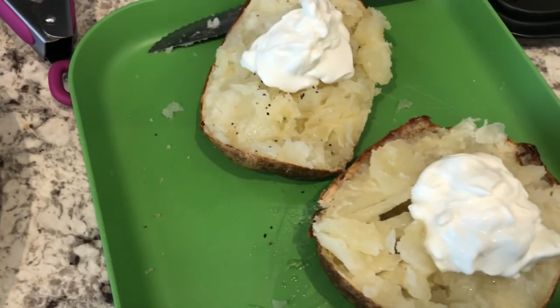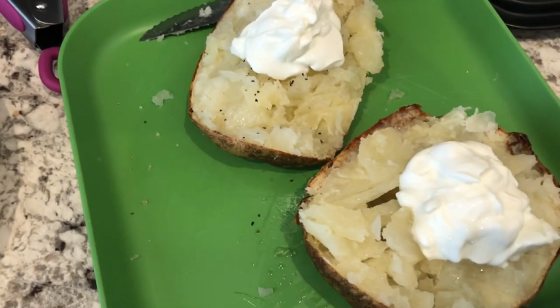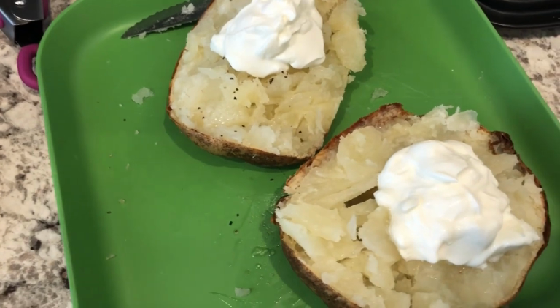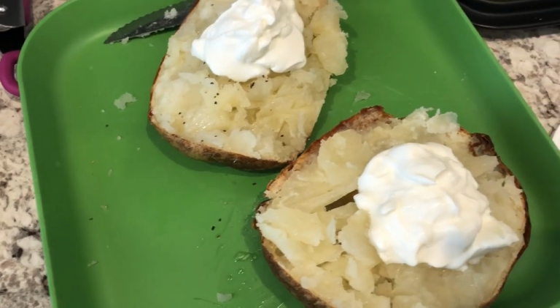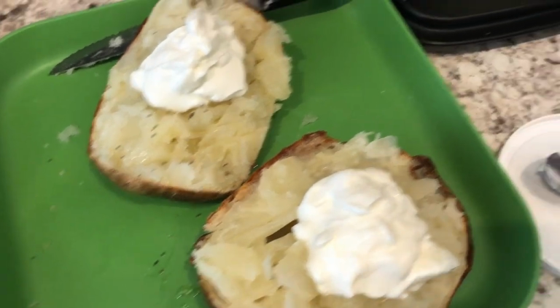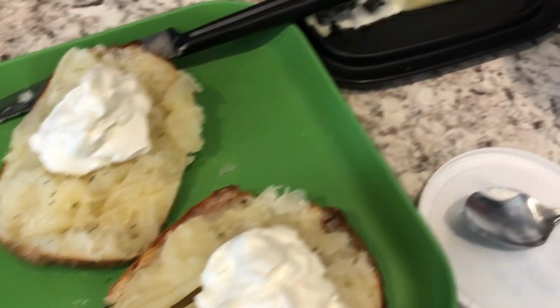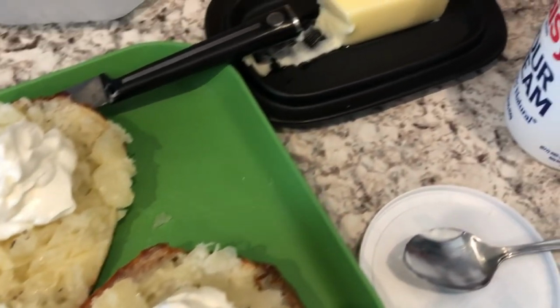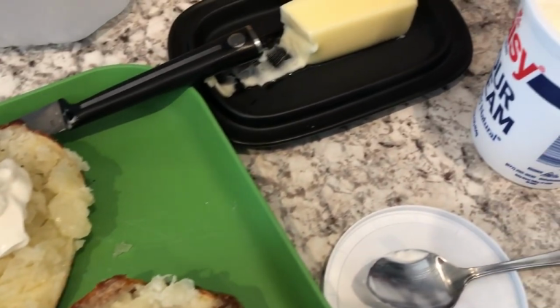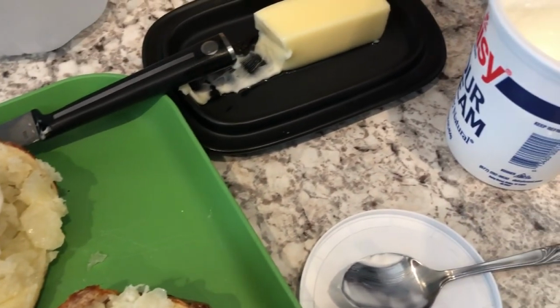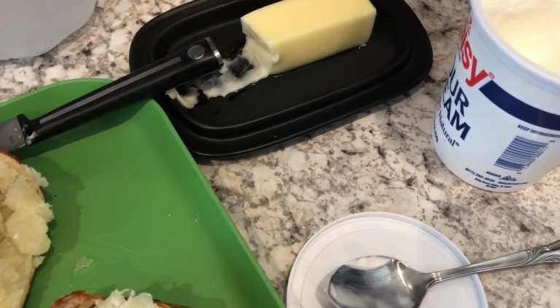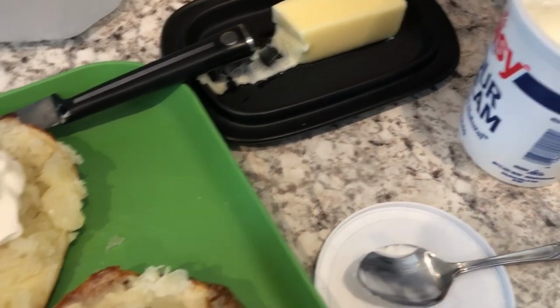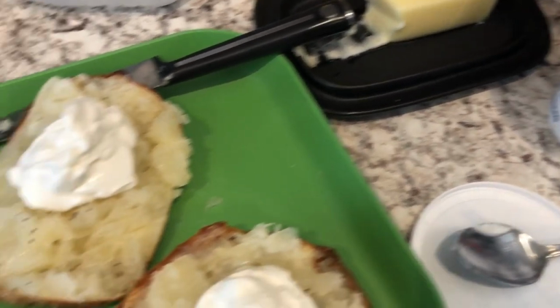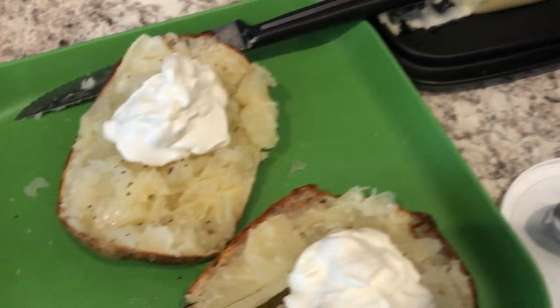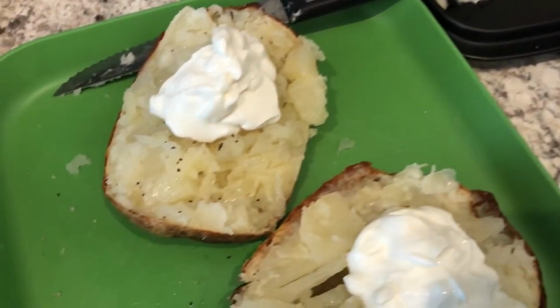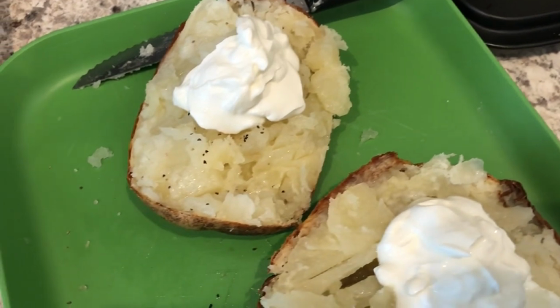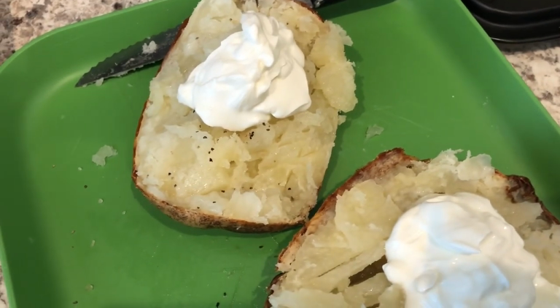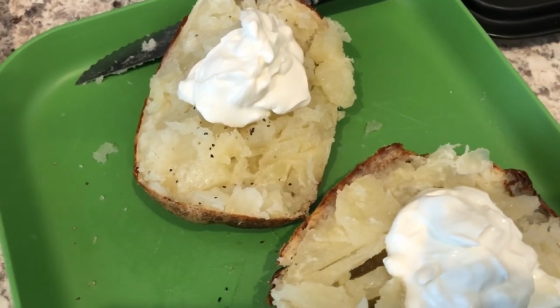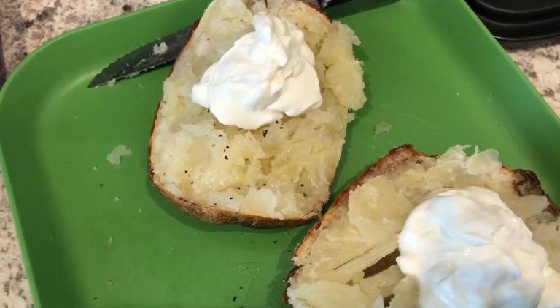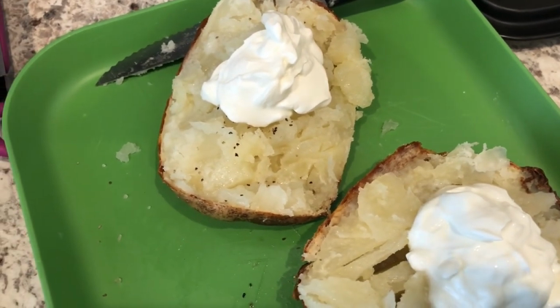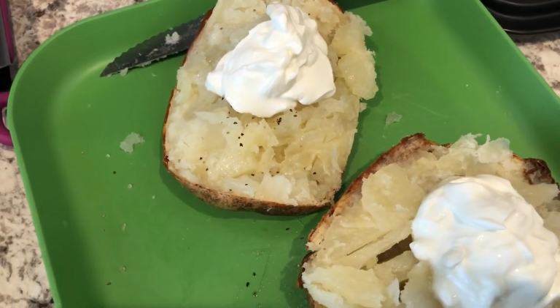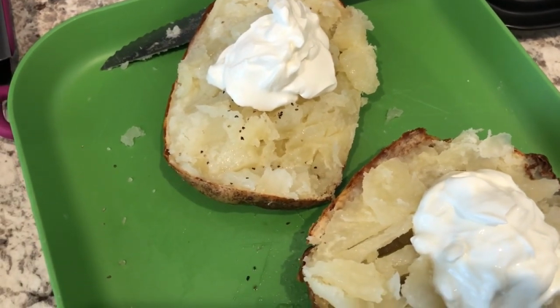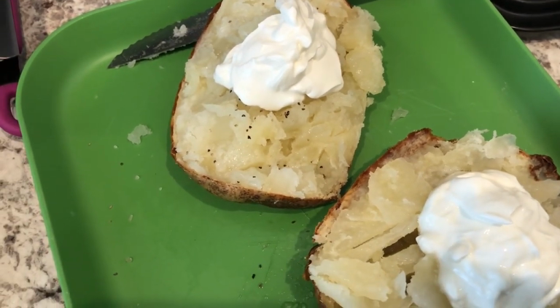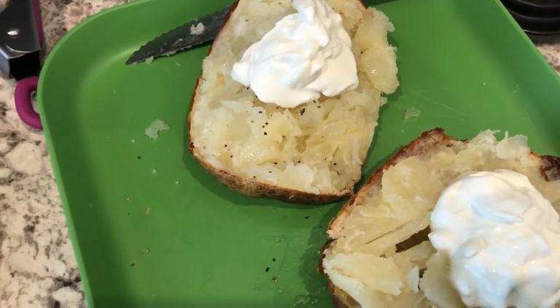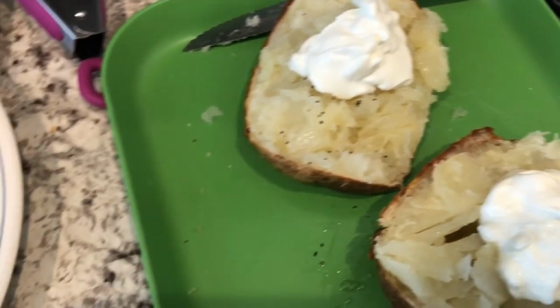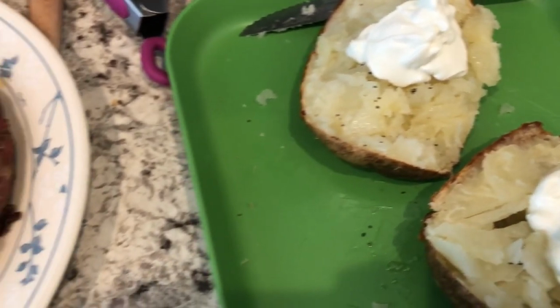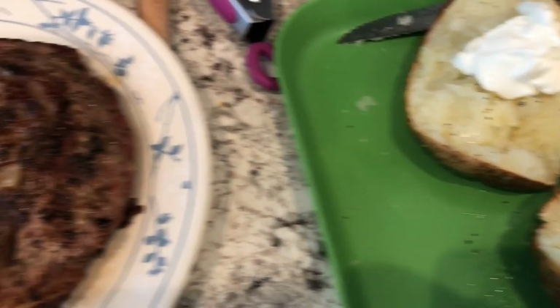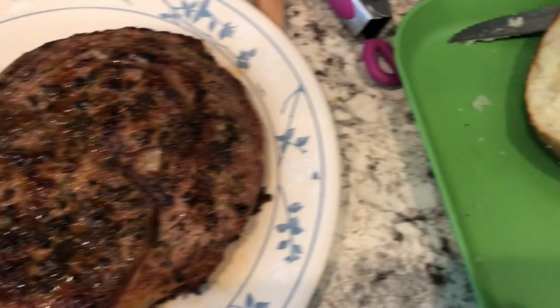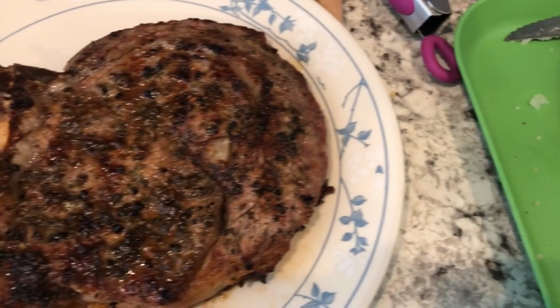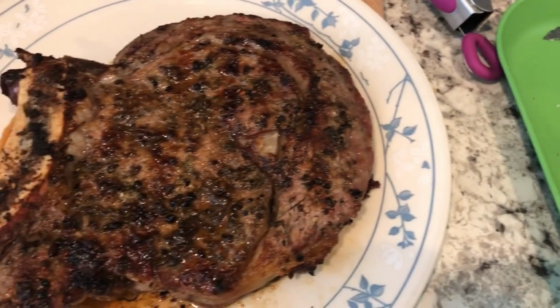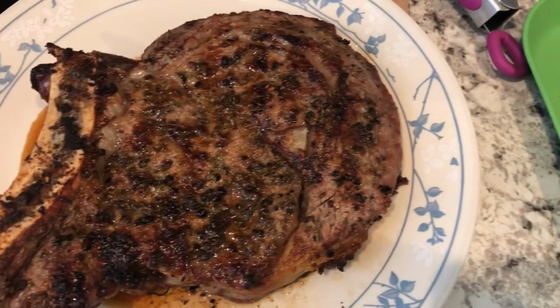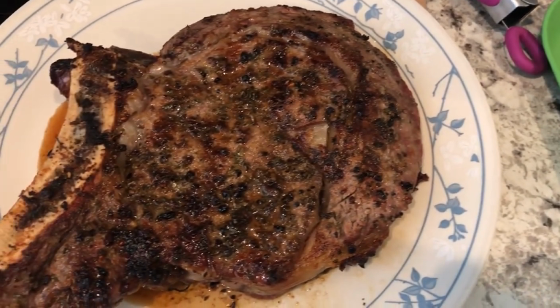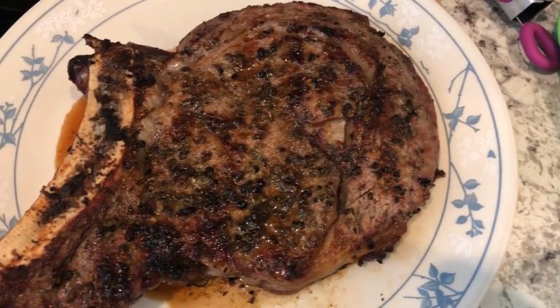On the potato I added some butter, sour cream, and salt, and I added pepper to mine as well. So this is what we are having for dinner tonight, and we'll see you guys next time.